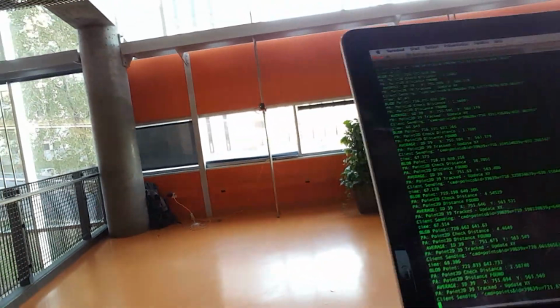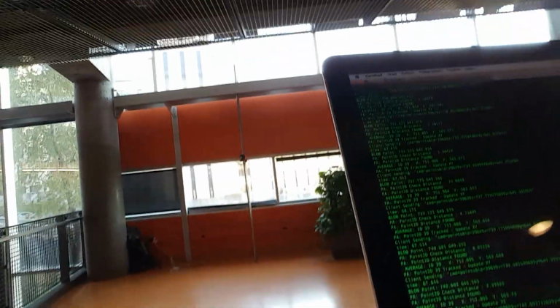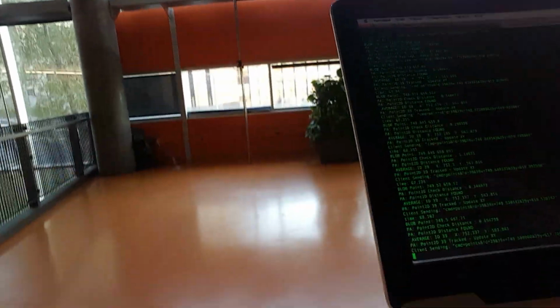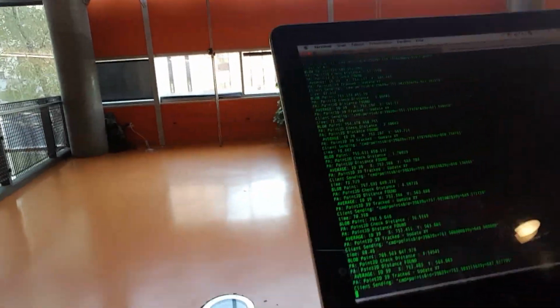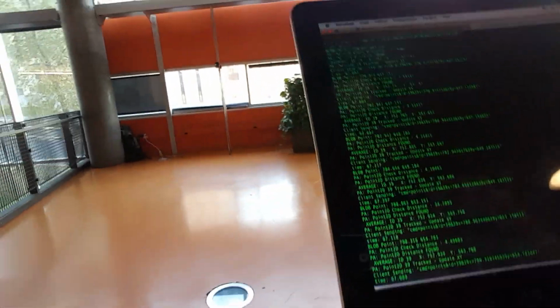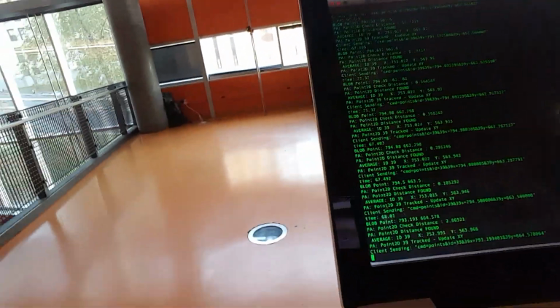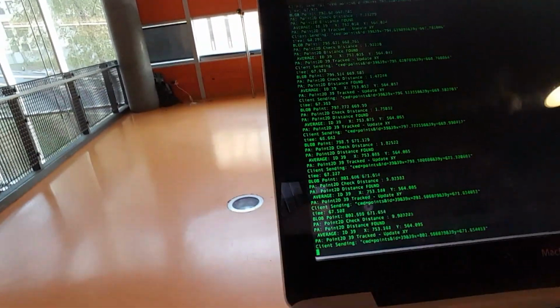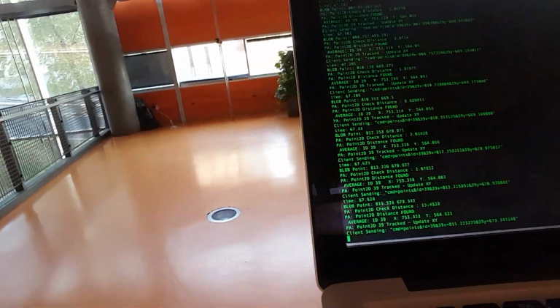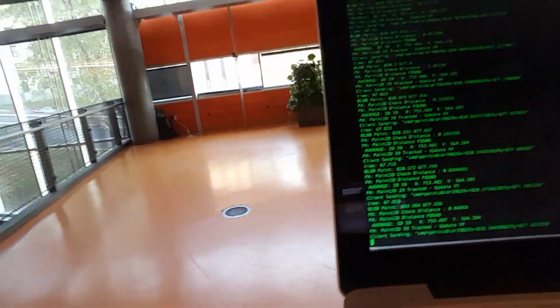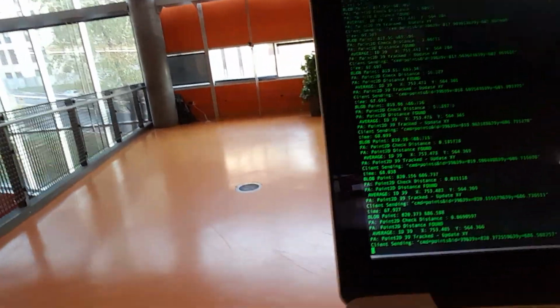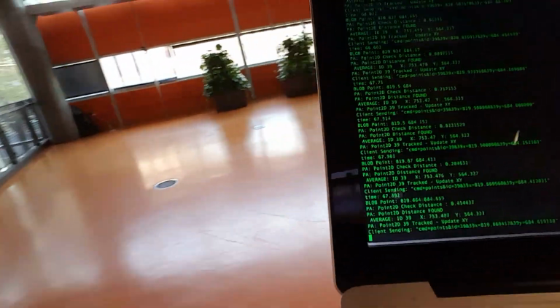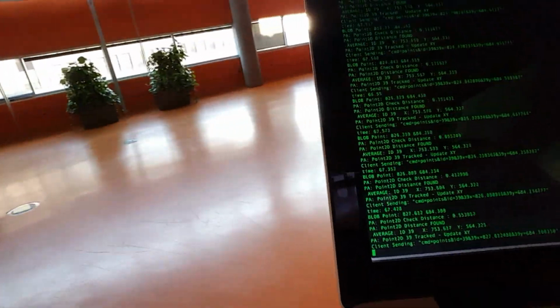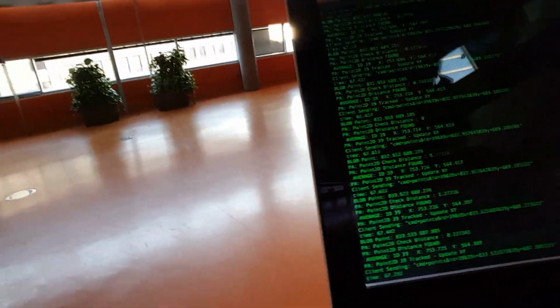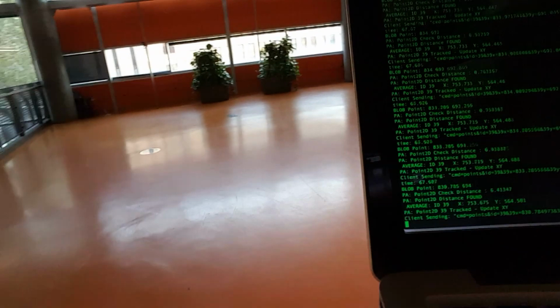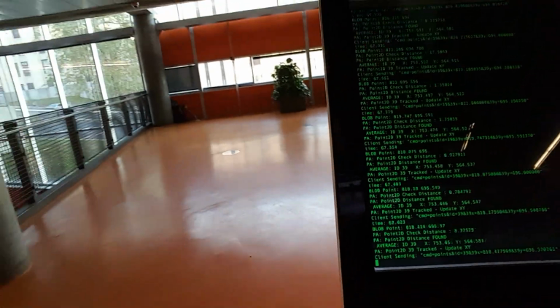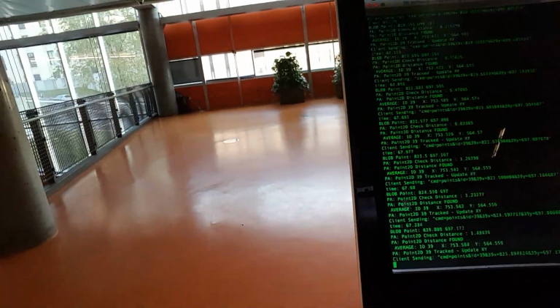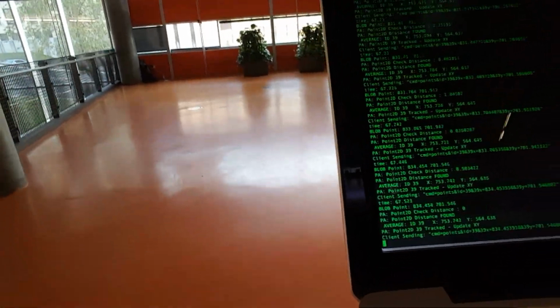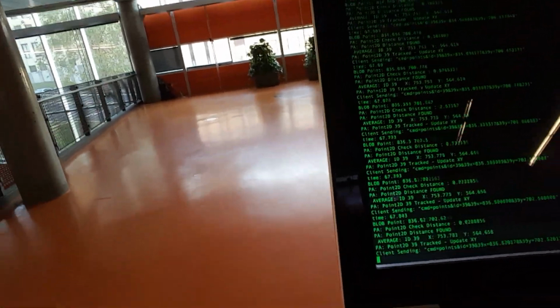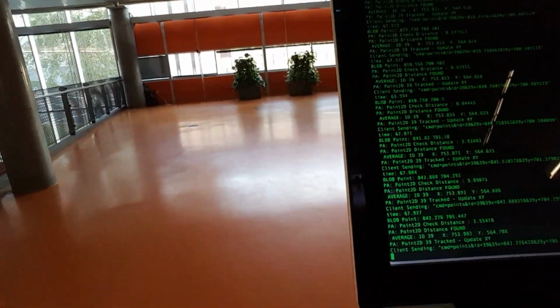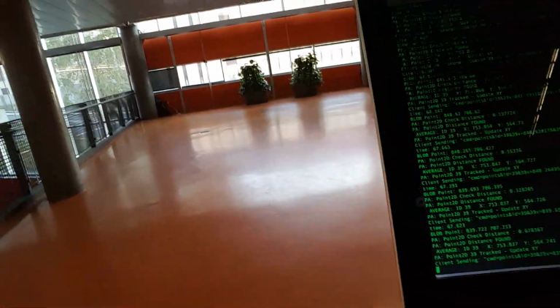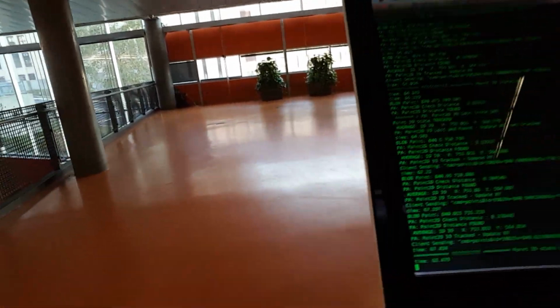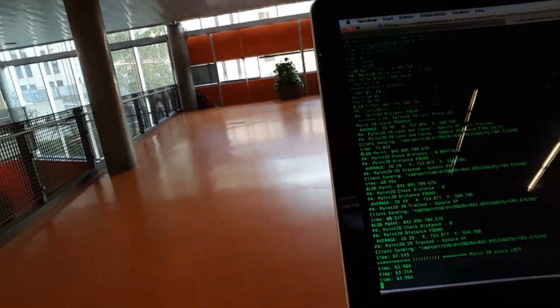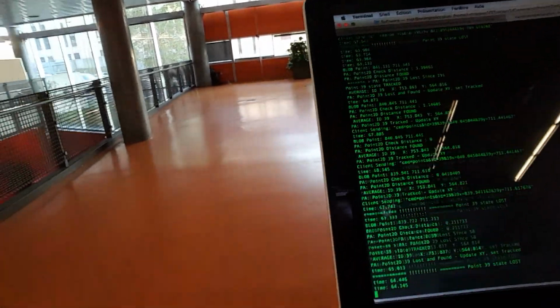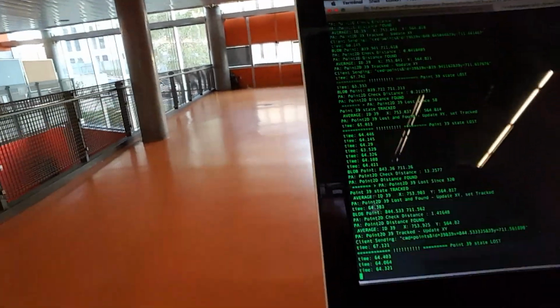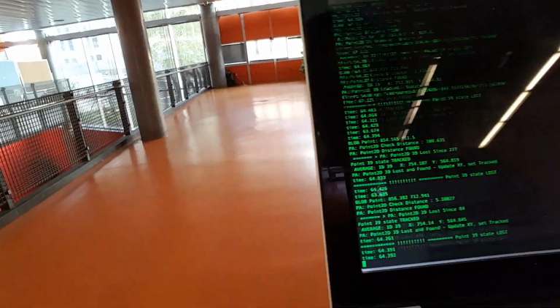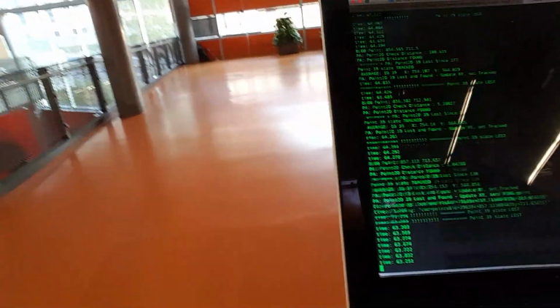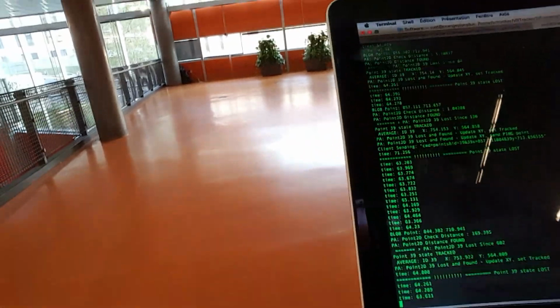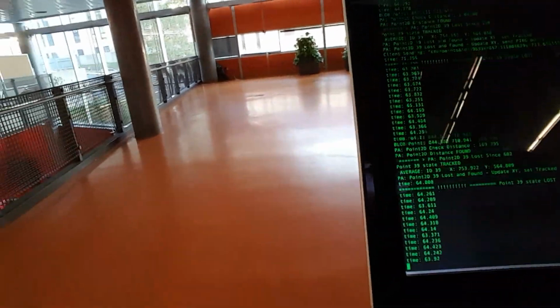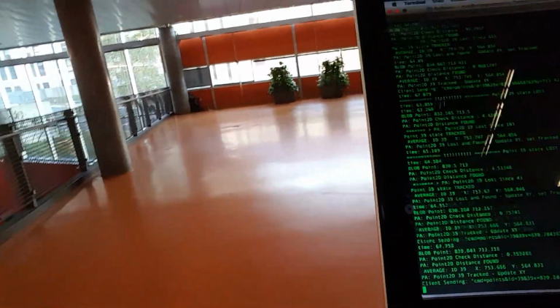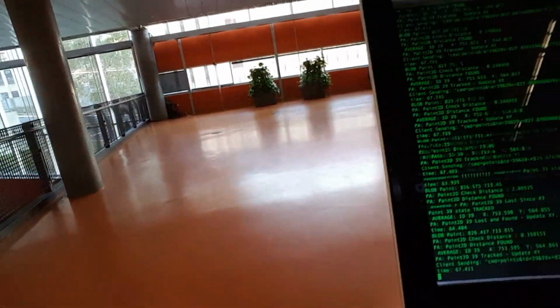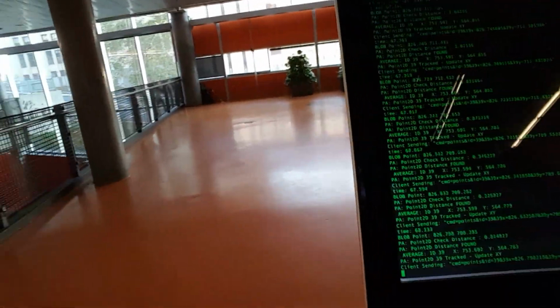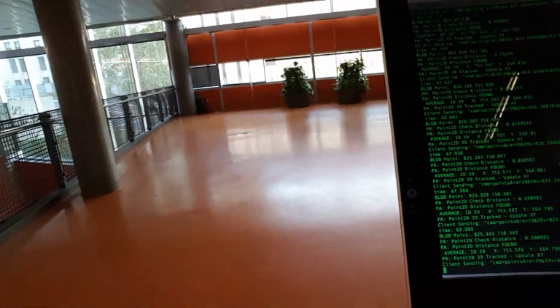We can just move backward and you can see the tag is still being detected. It will stop being detected around here normally. It's getting a bit shaky, but the detection is still good right there.